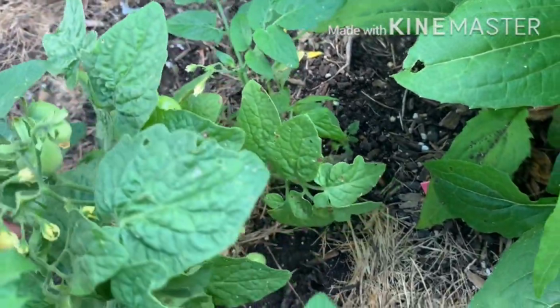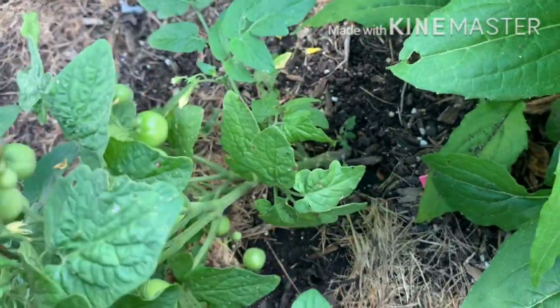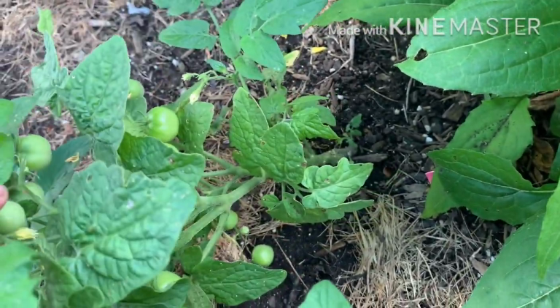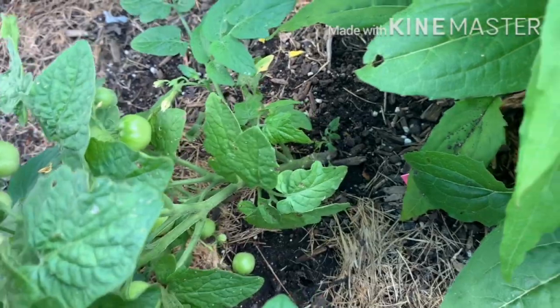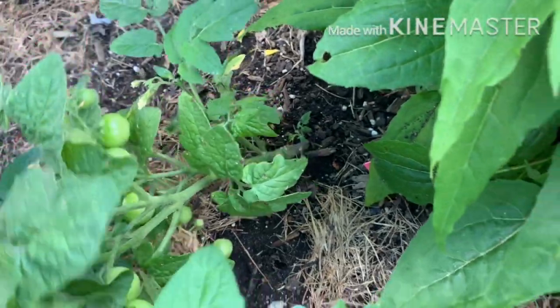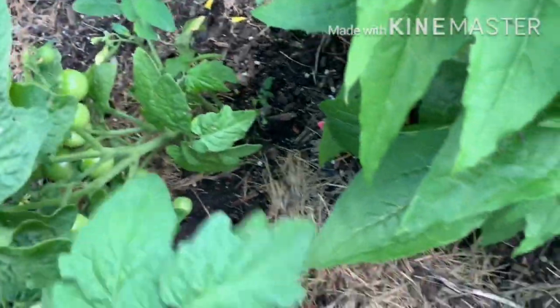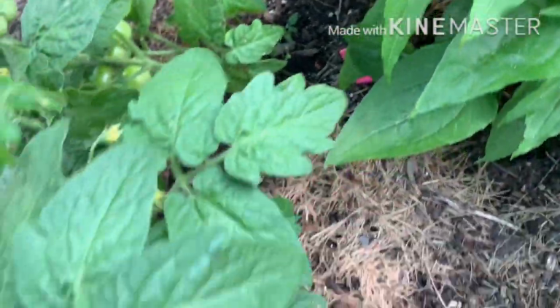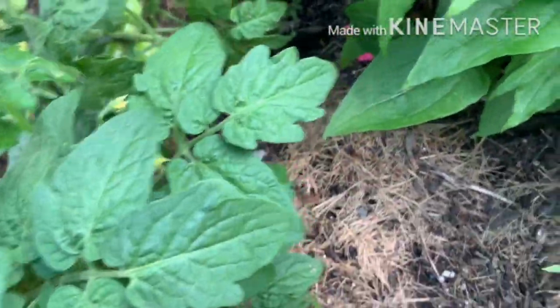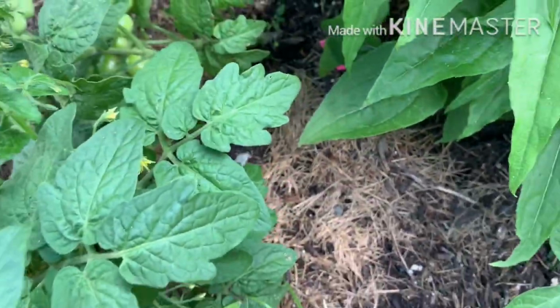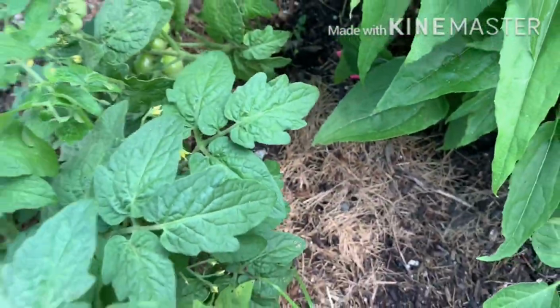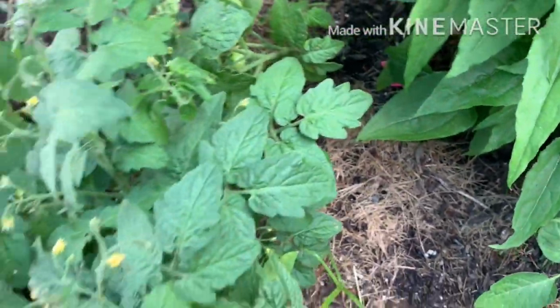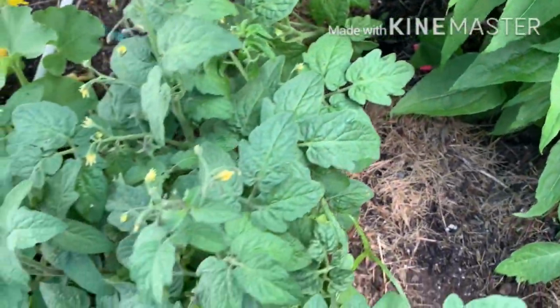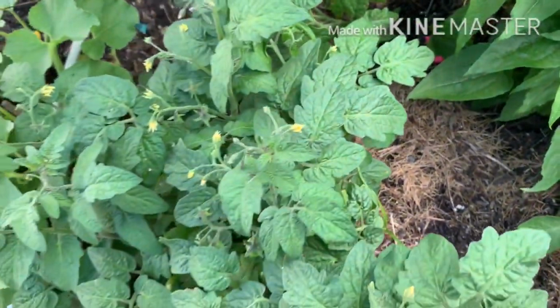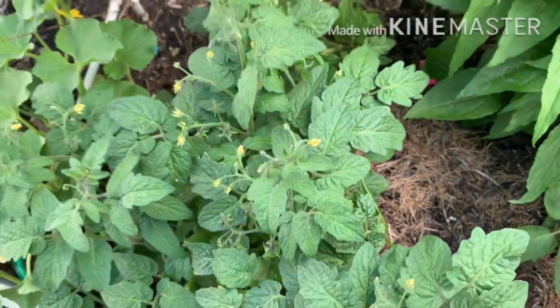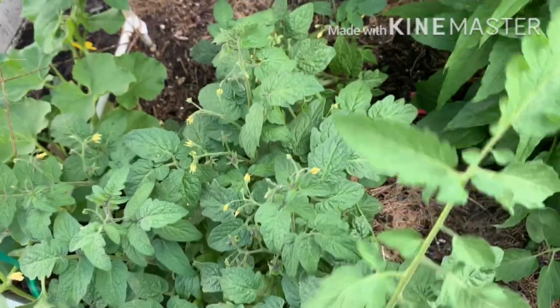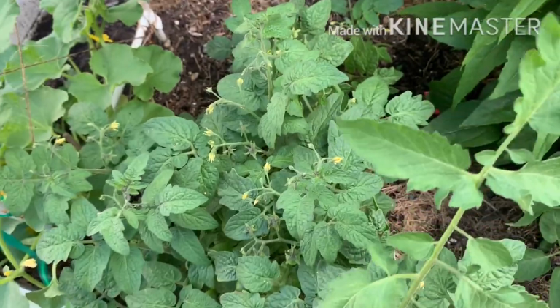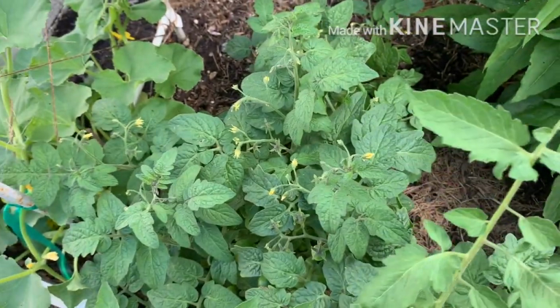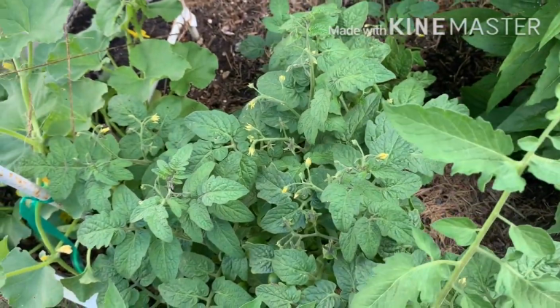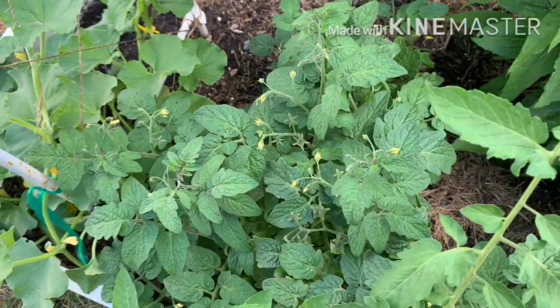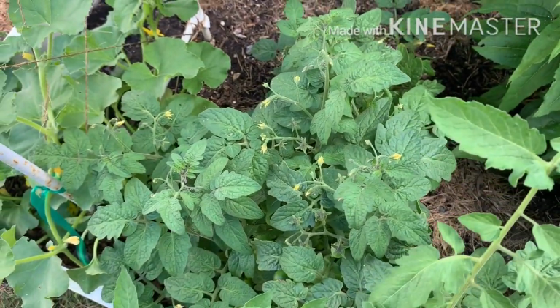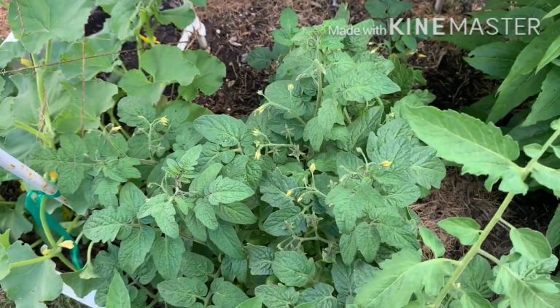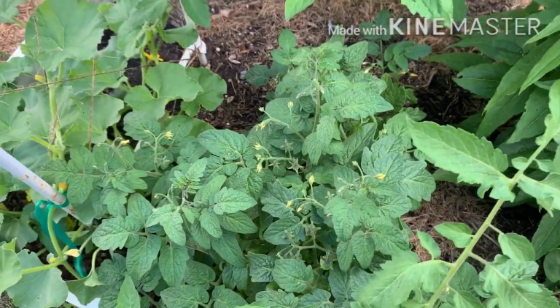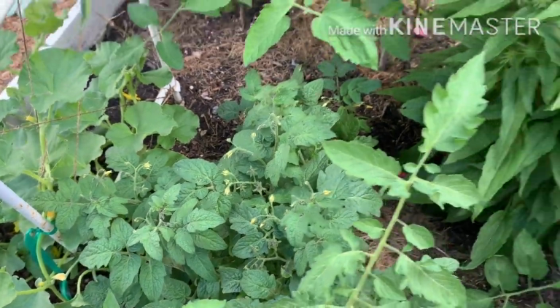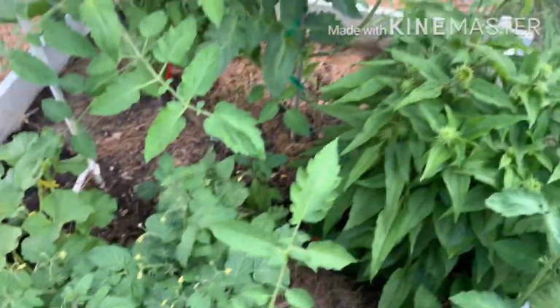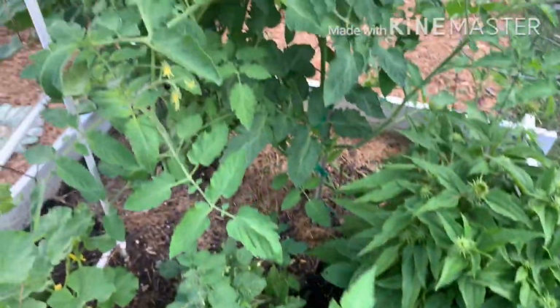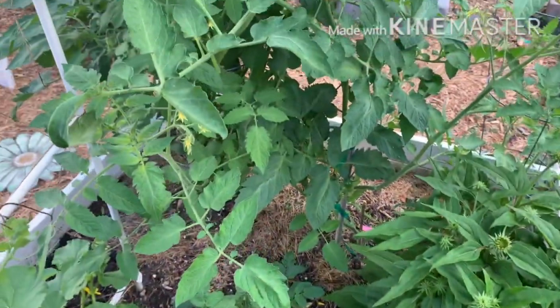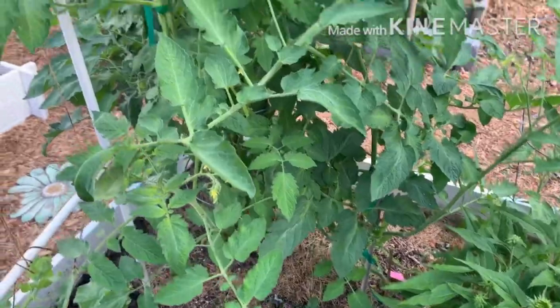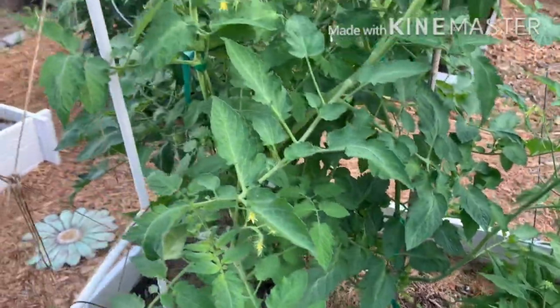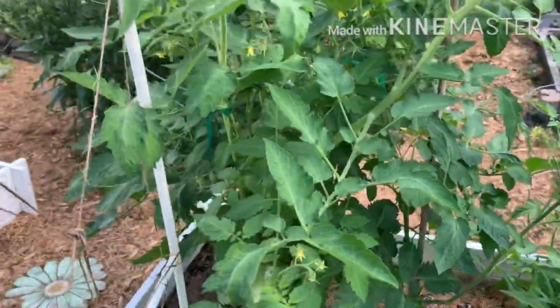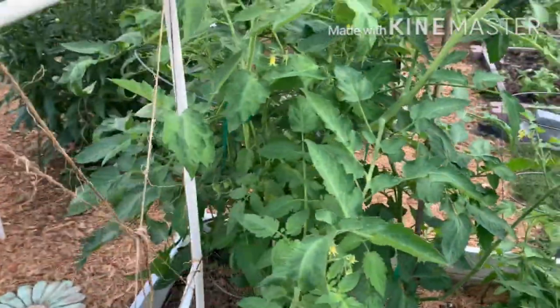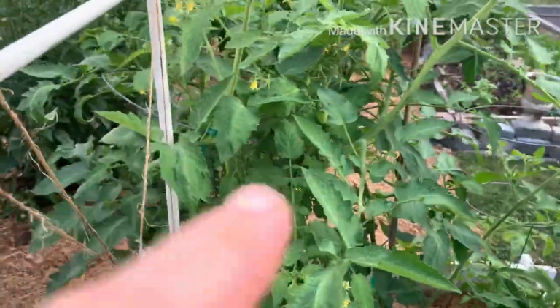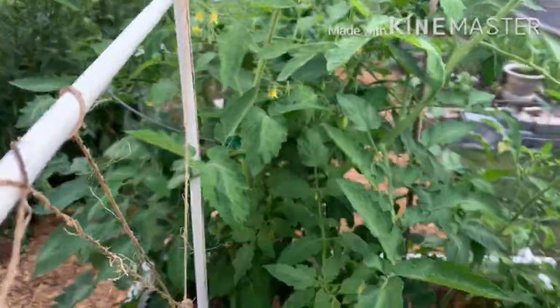I think those might be the Tiny Tims. But these are really dense, strong, bushy plants.